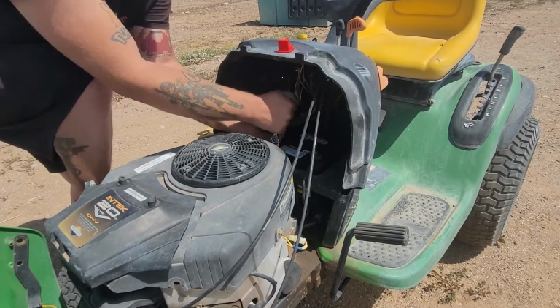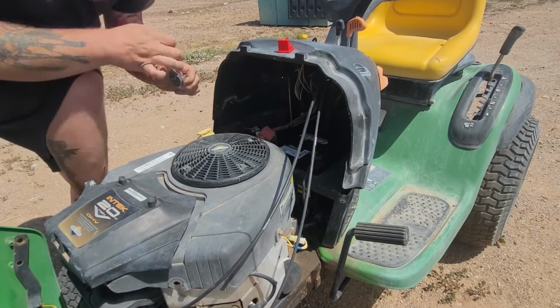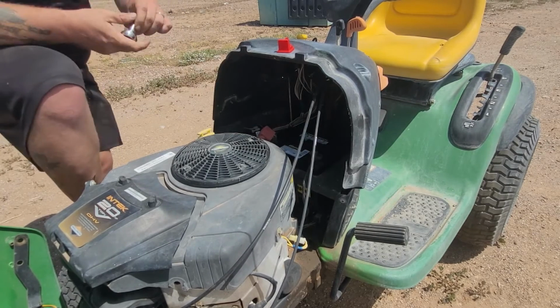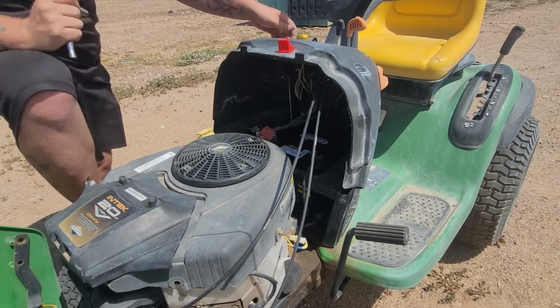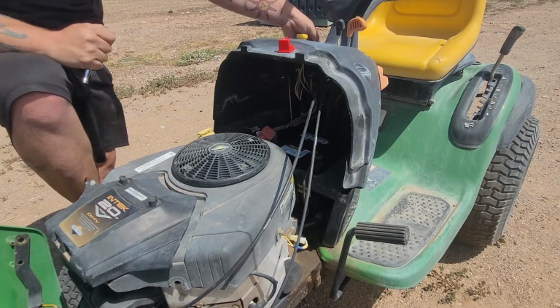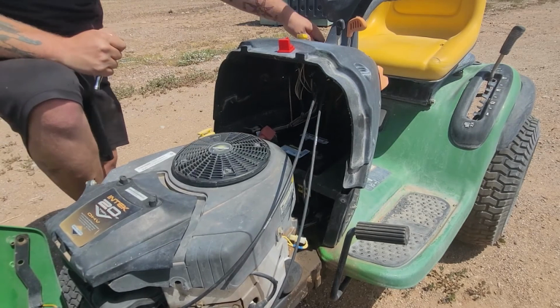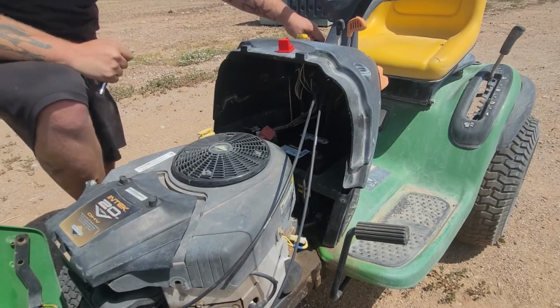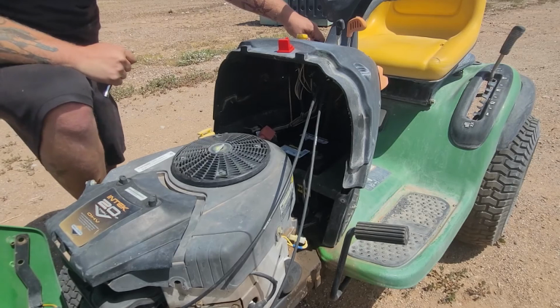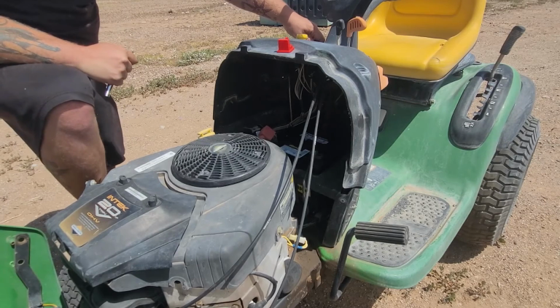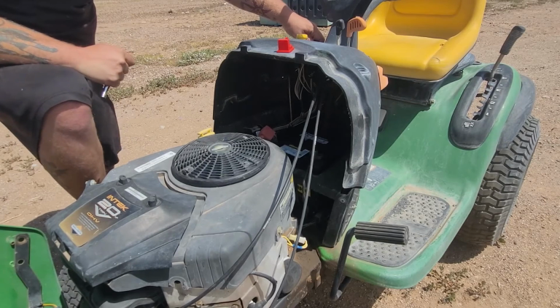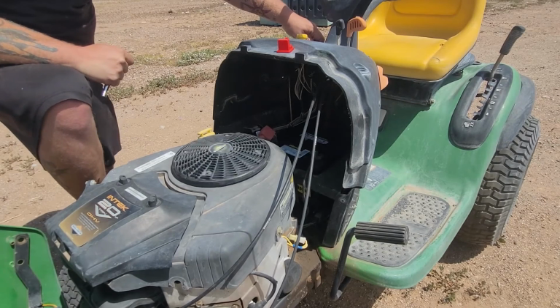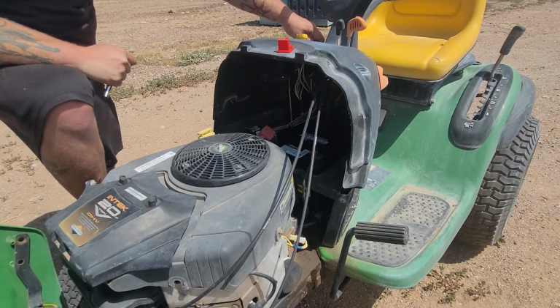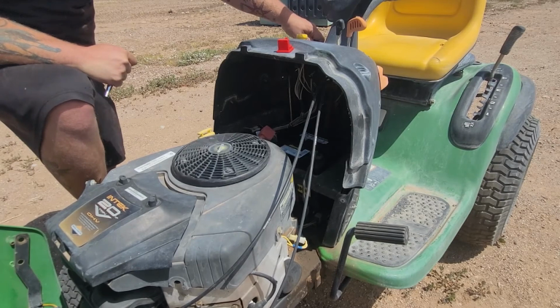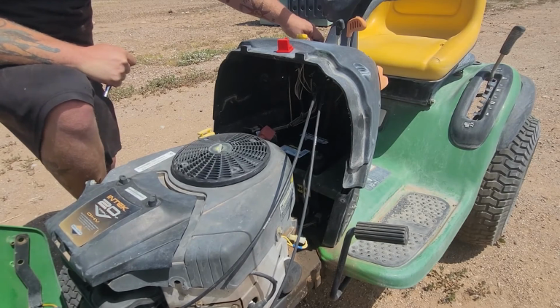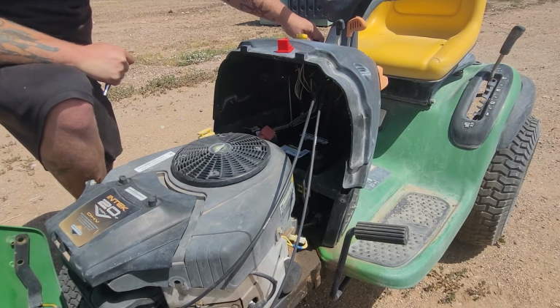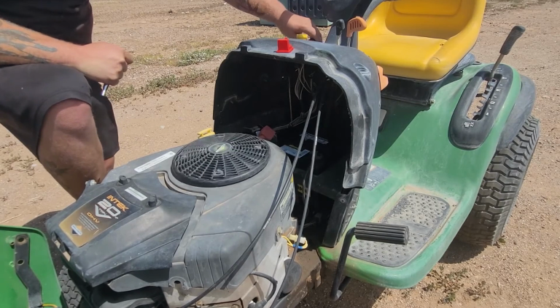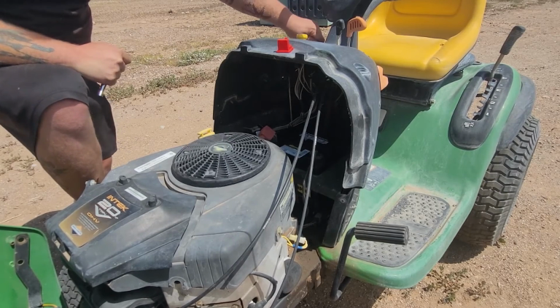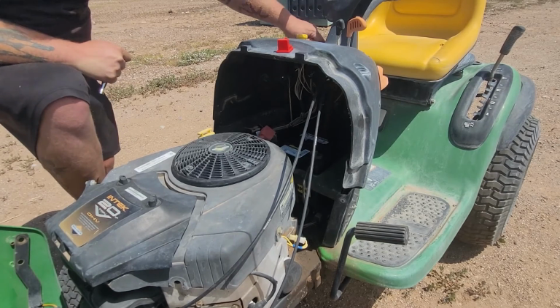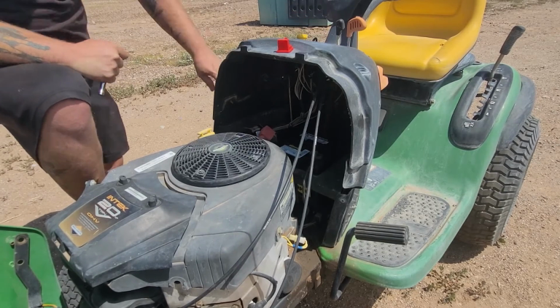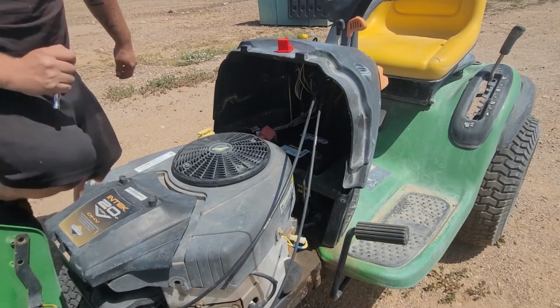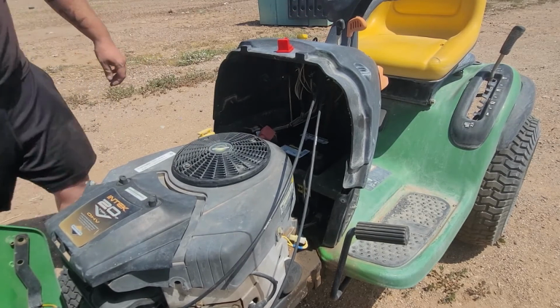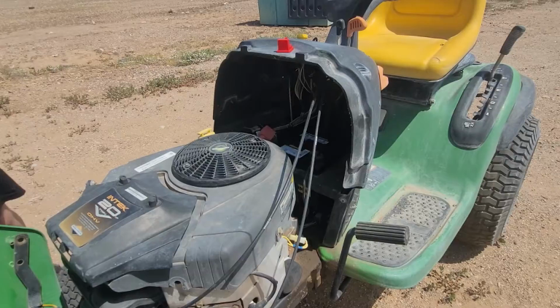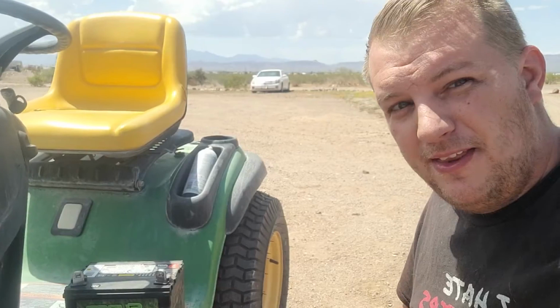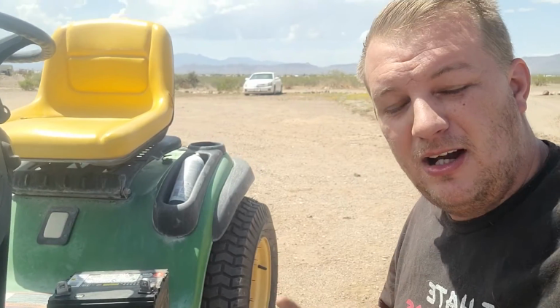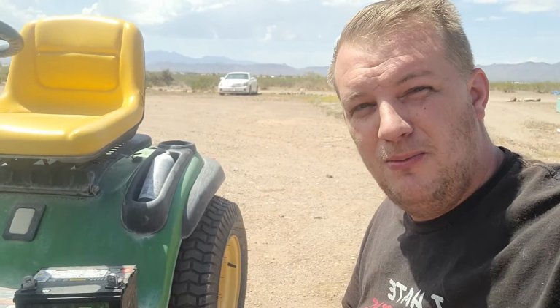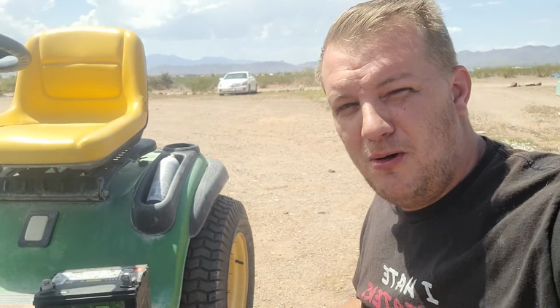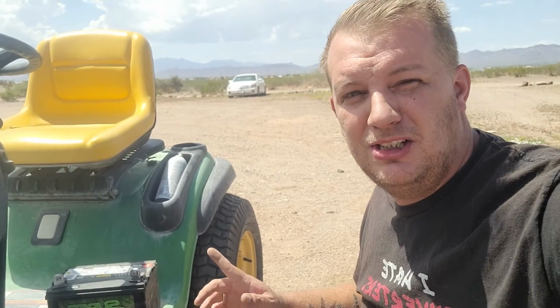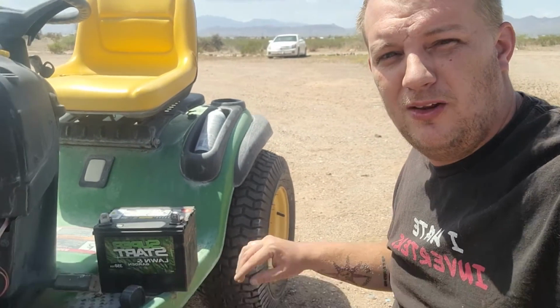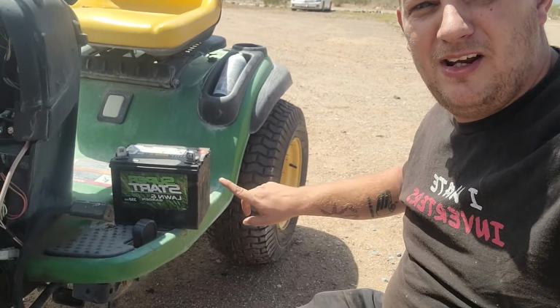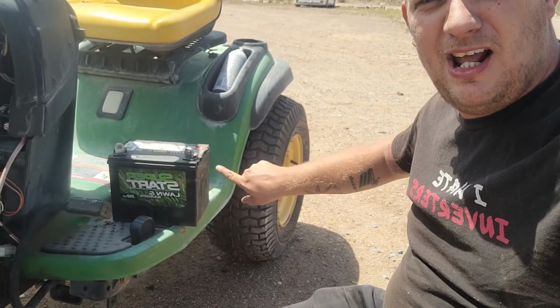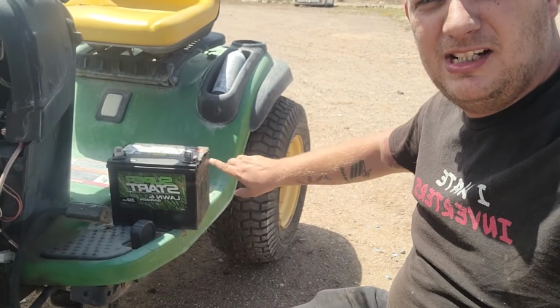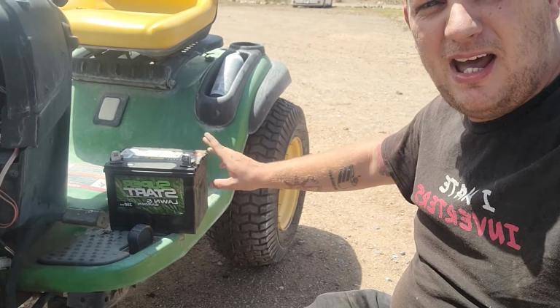And there we go, that's tight. Let's check — and it's working! Thank you guys so much for watching this short little video on how to change a battery on your riding lawnmower or lawn tractor.